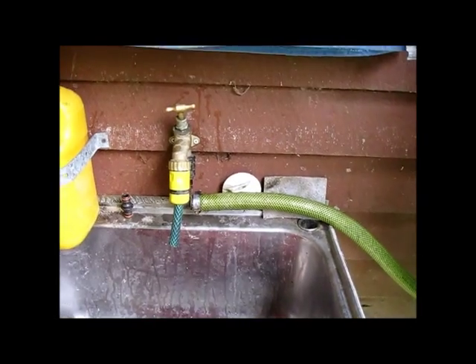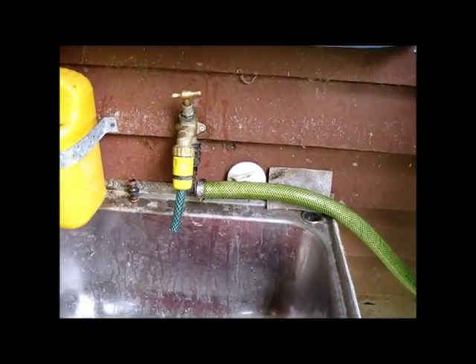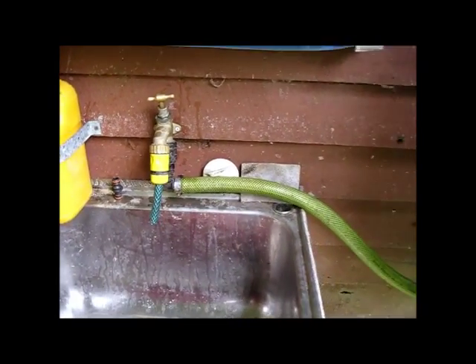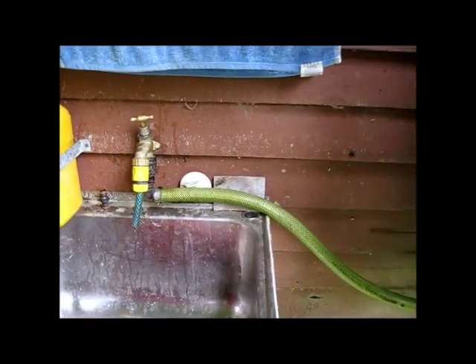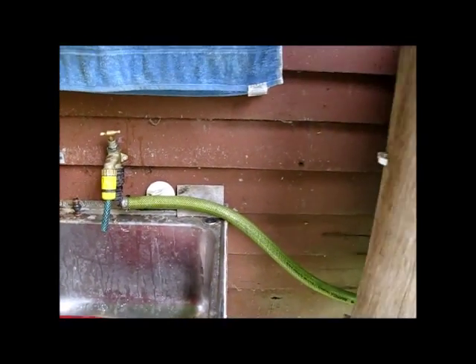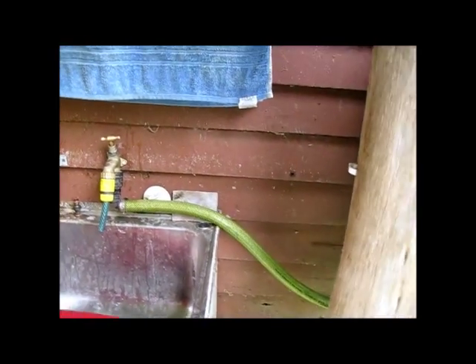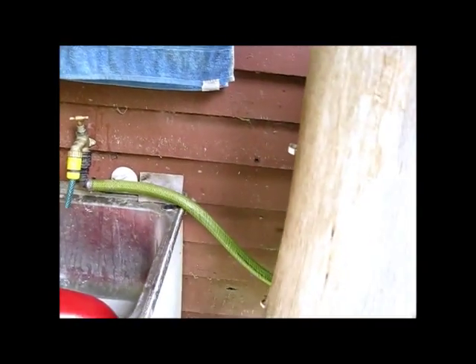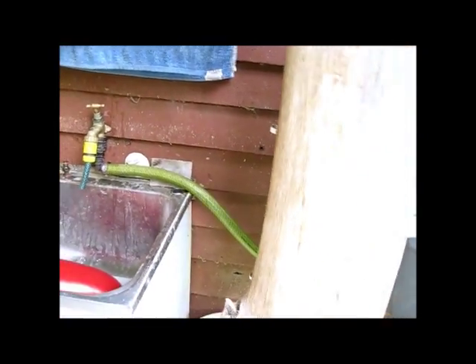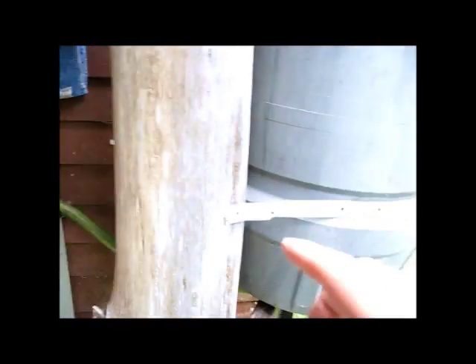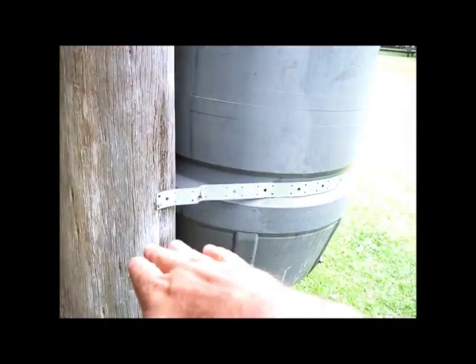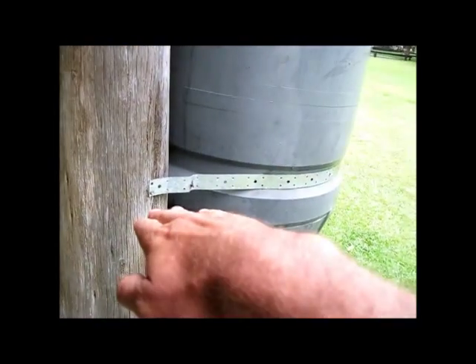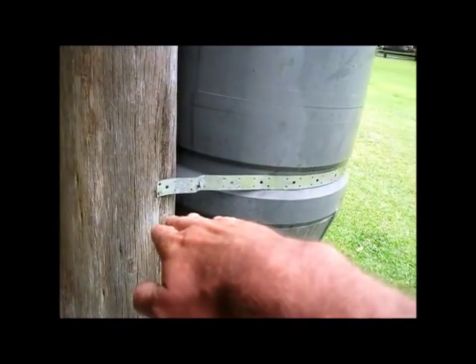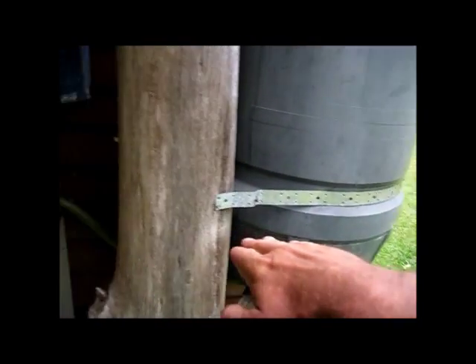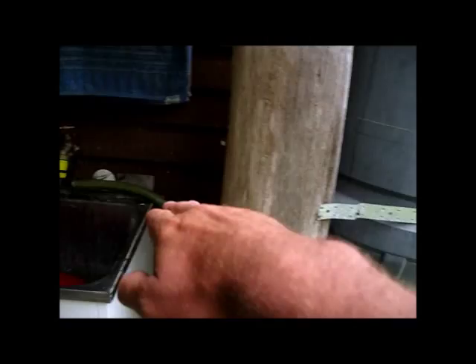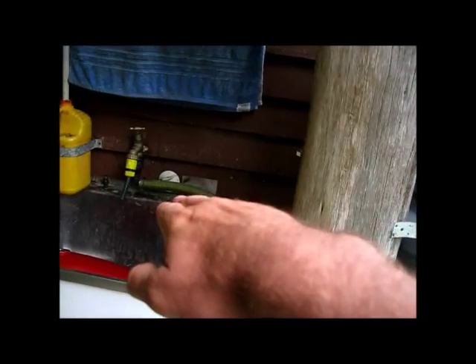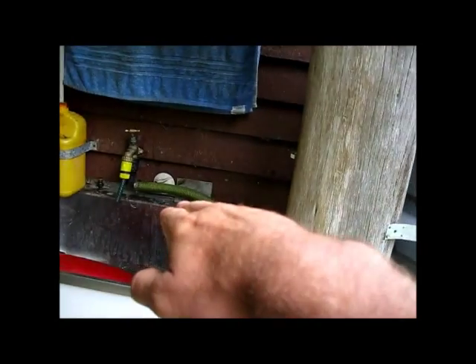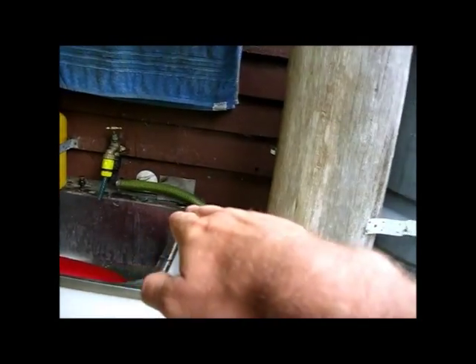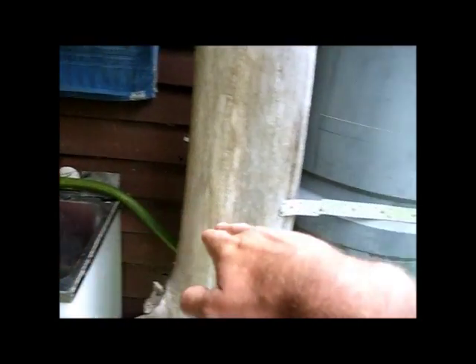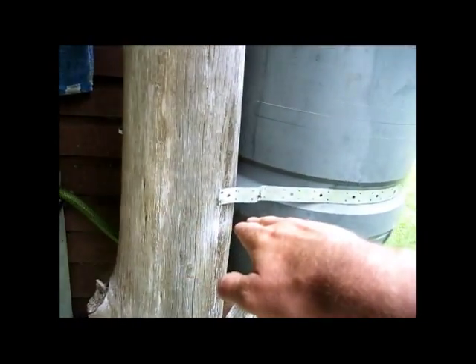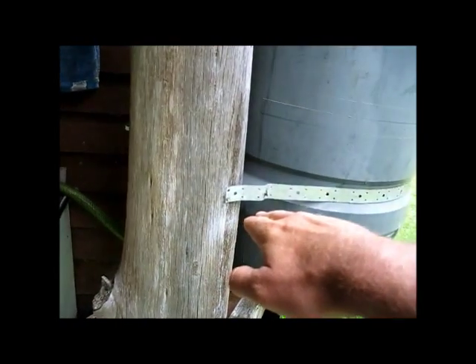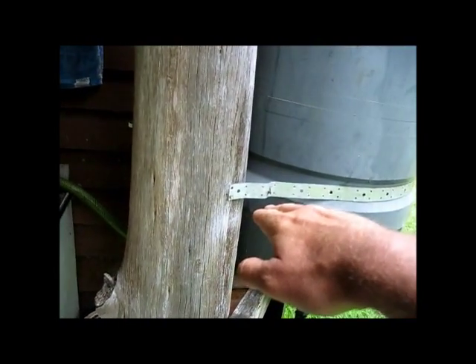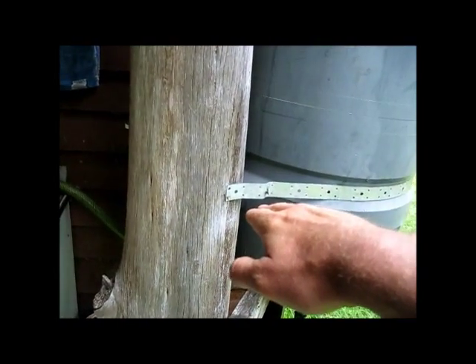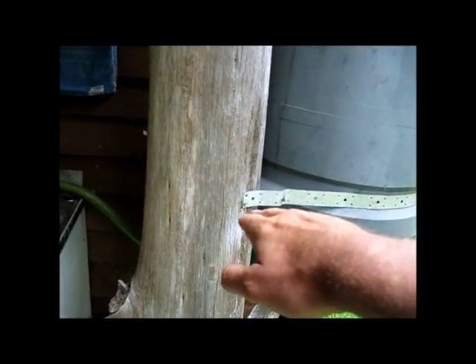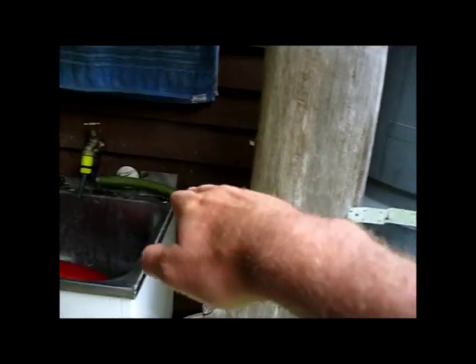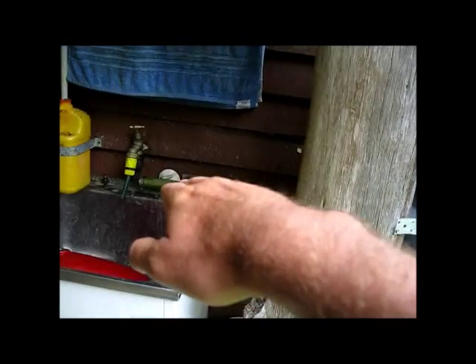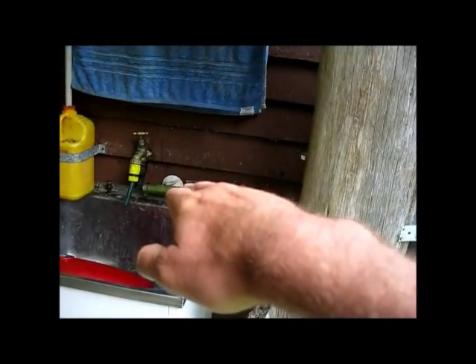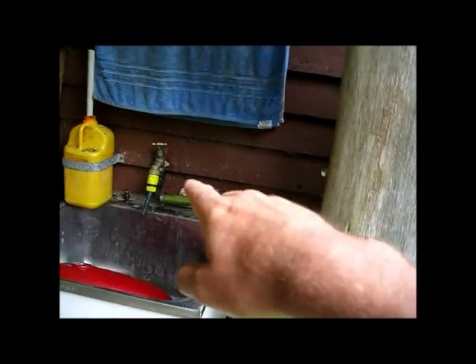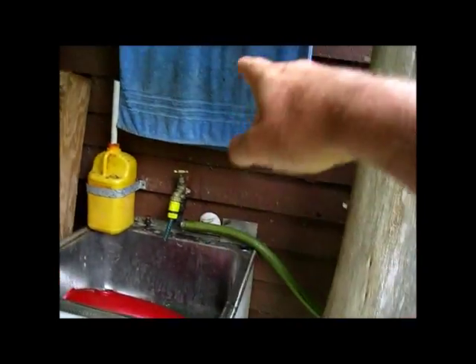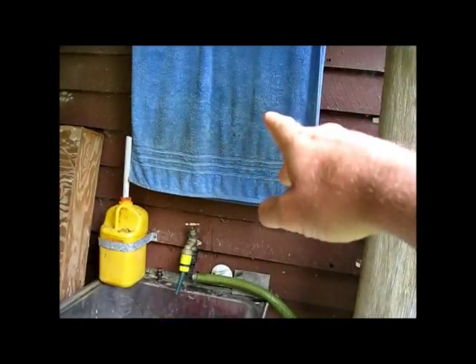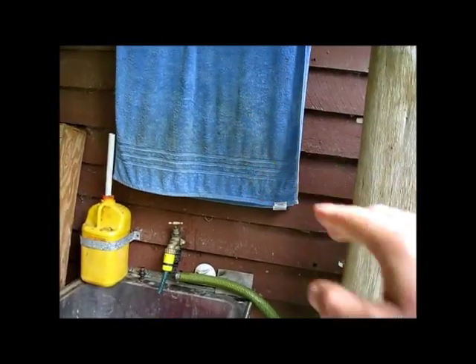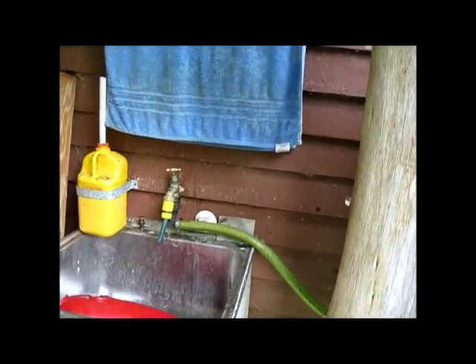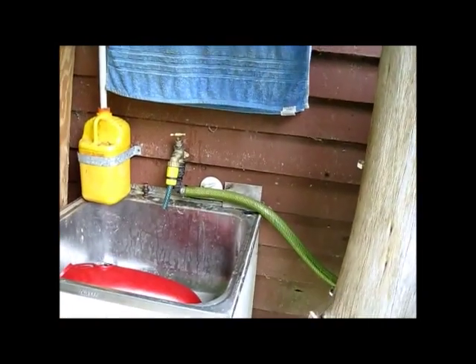This is so simple. I would have to raise my tank a little higher to get enough pressure to flow out, but to have a tank on the back of that, it would be perfect.